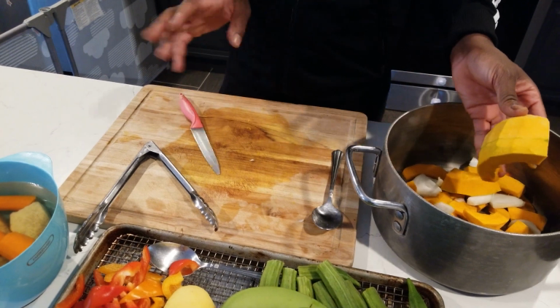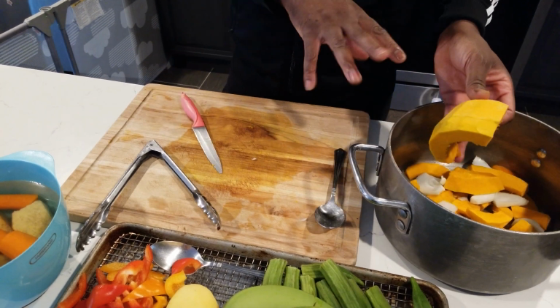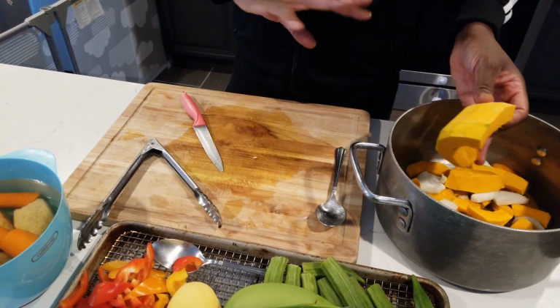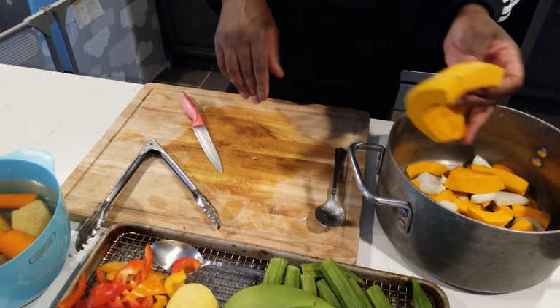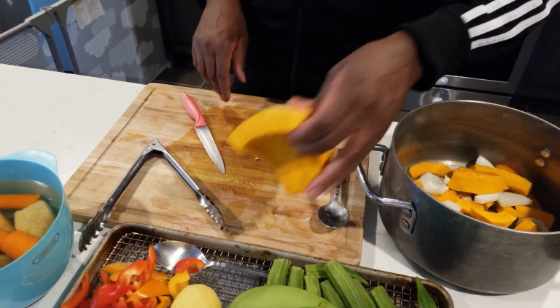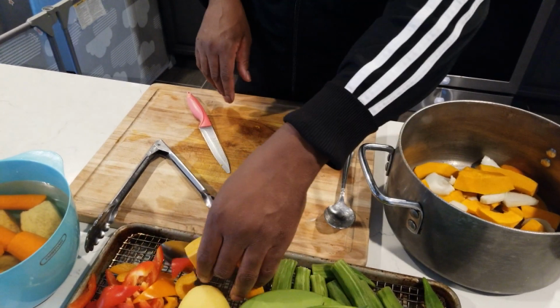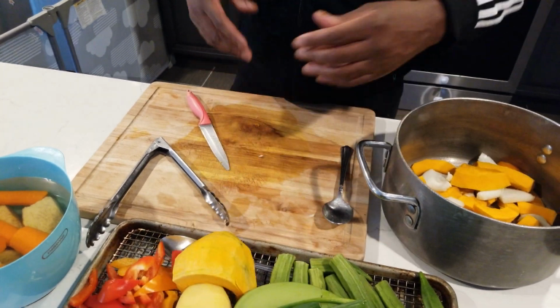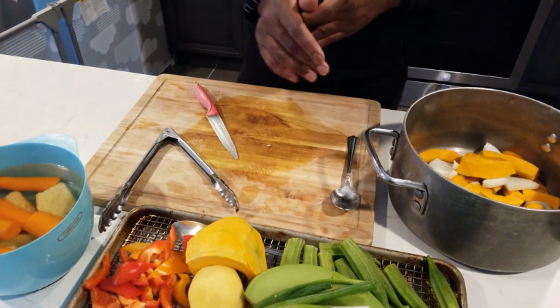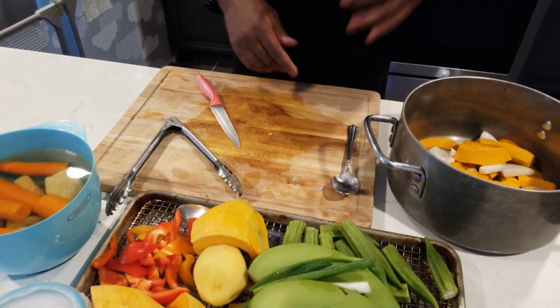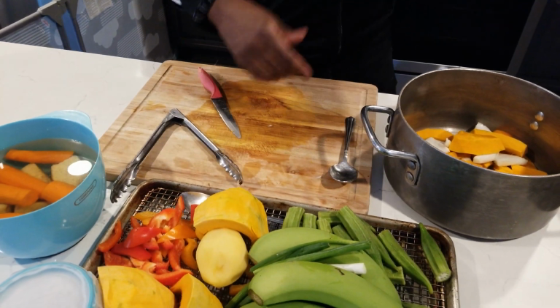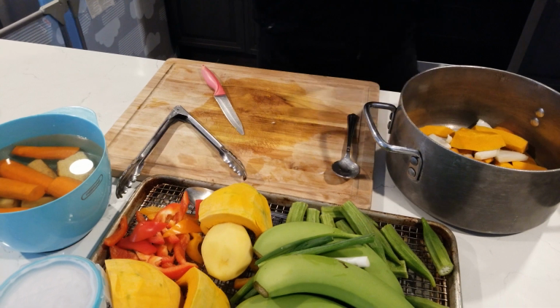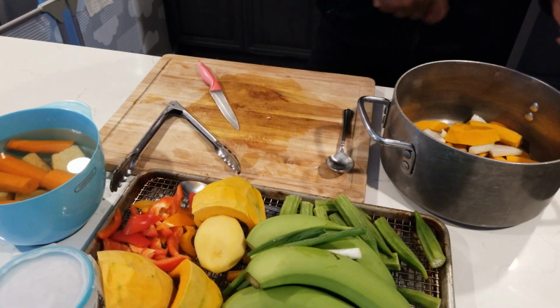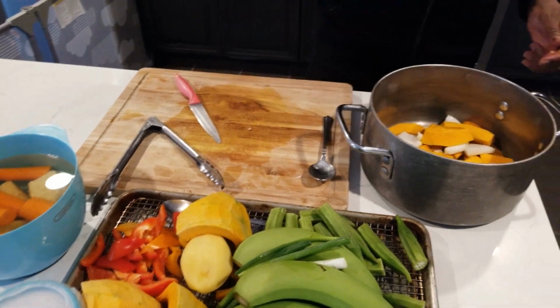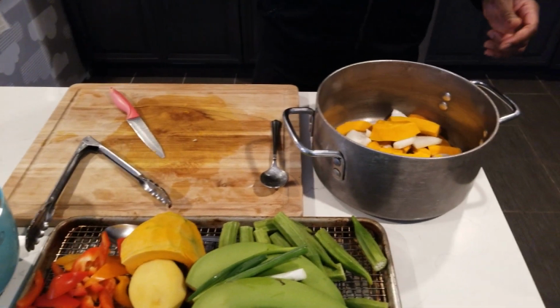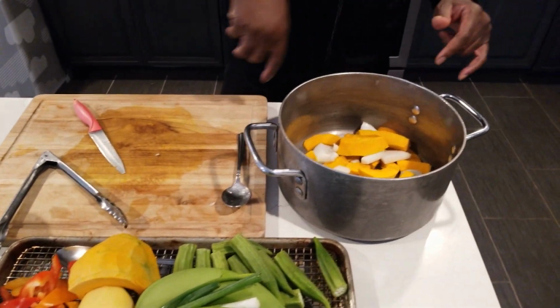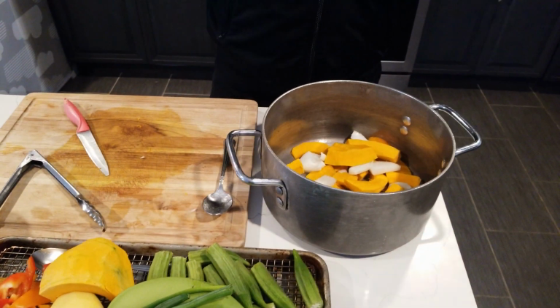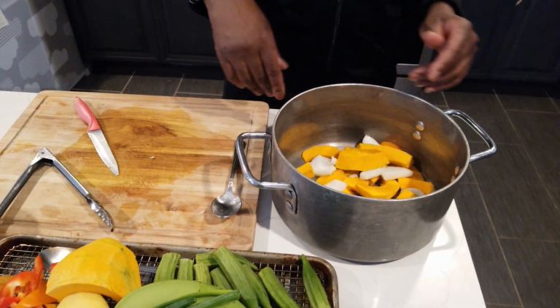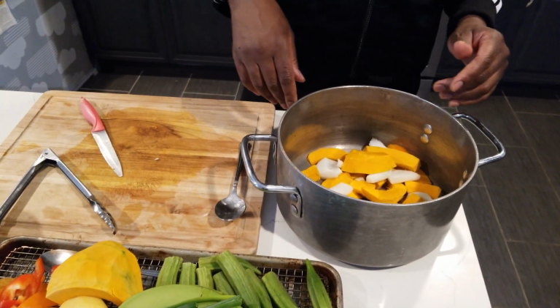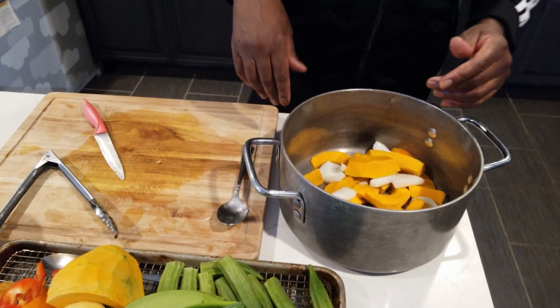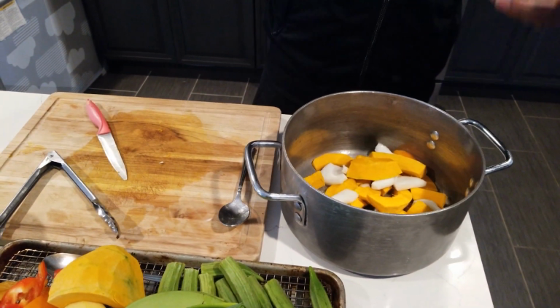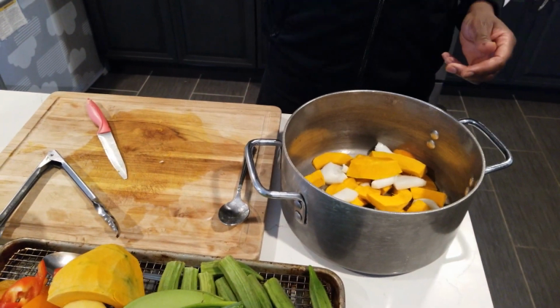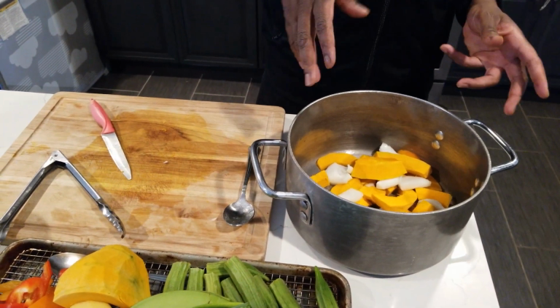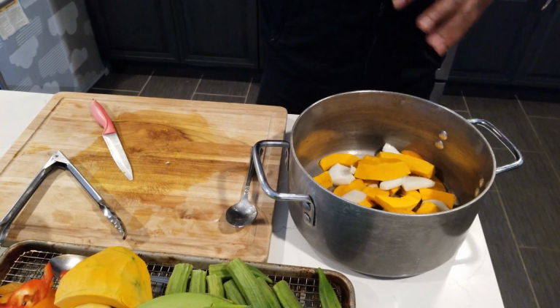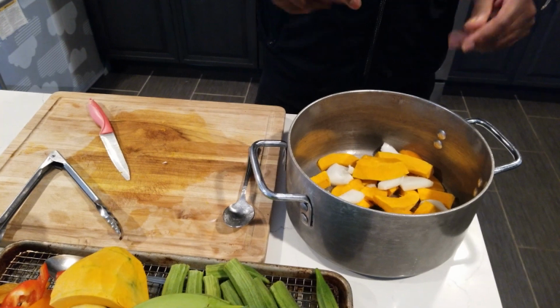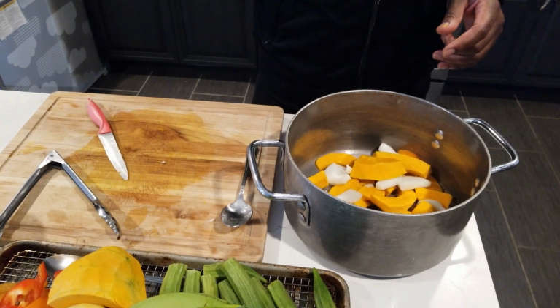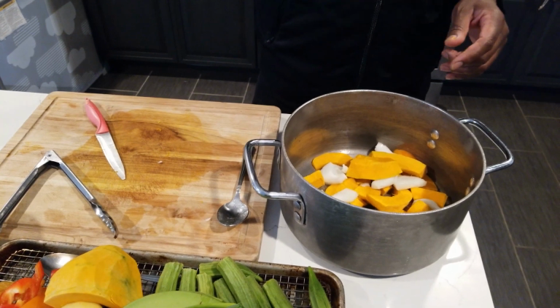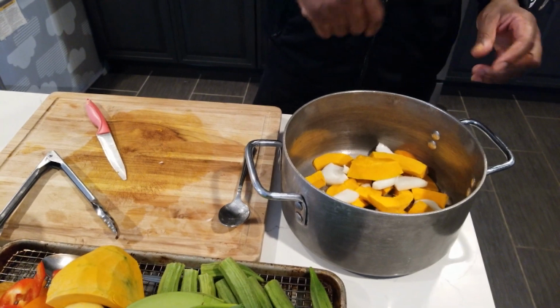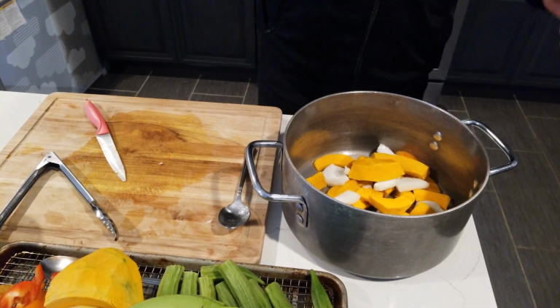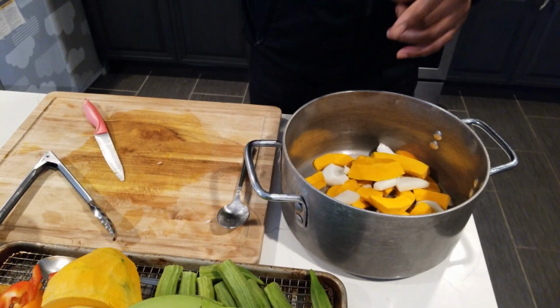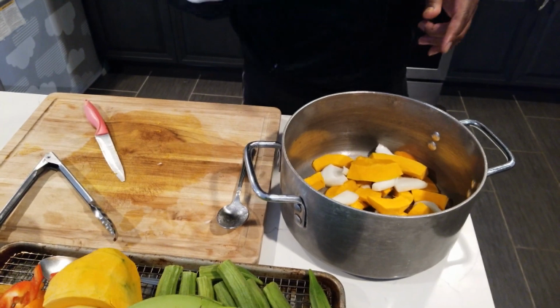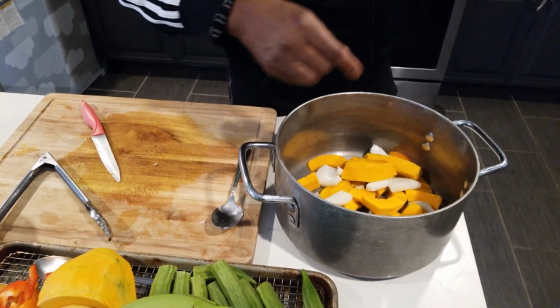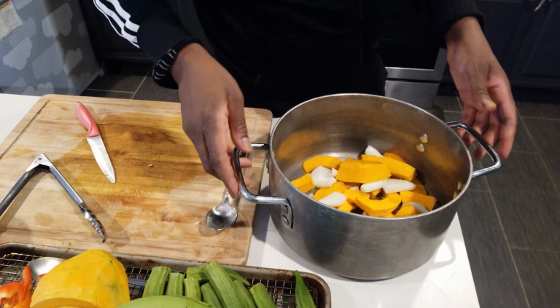Five minutes steam and it's ready to go. So what we're going to do now is put this on the stove, start sweating it off, then add two quarts of water, let it boil till everything is soft and nice, smash it up, then start adding ingredients.